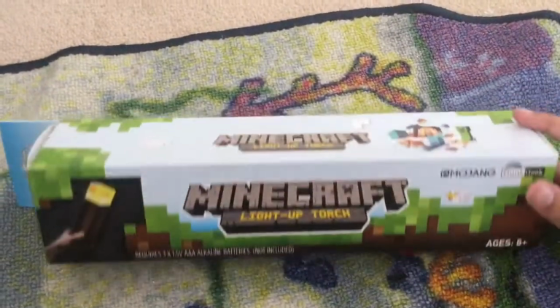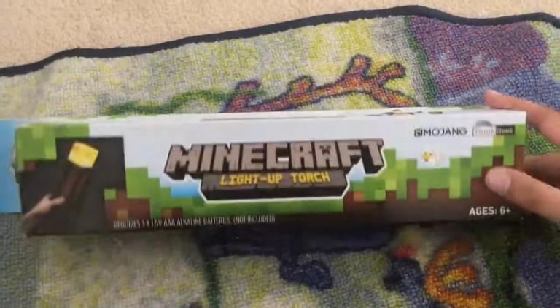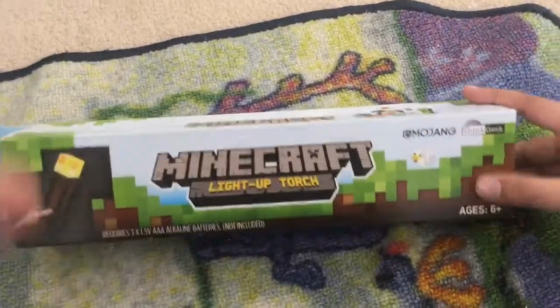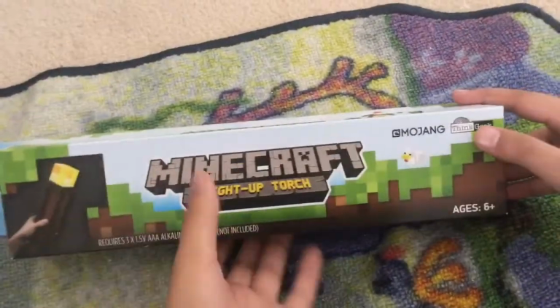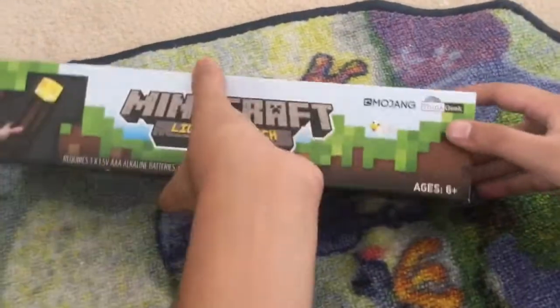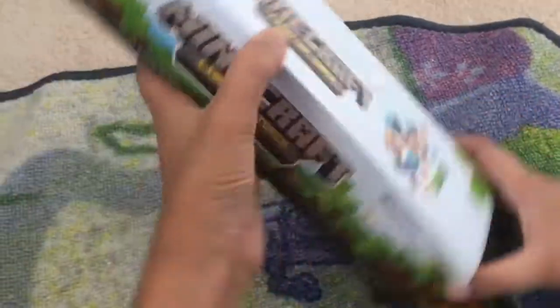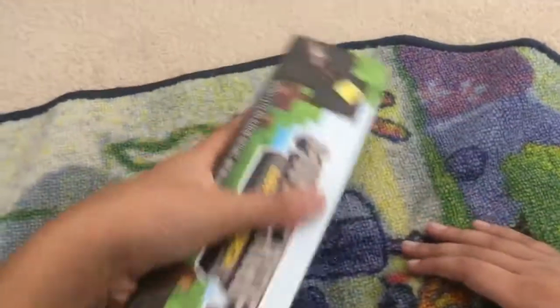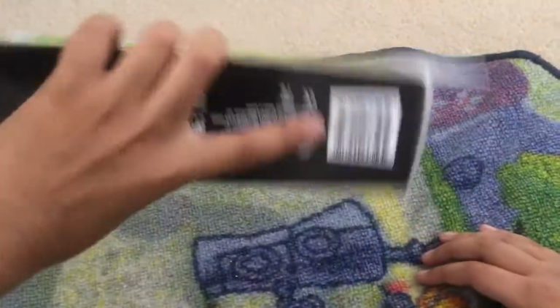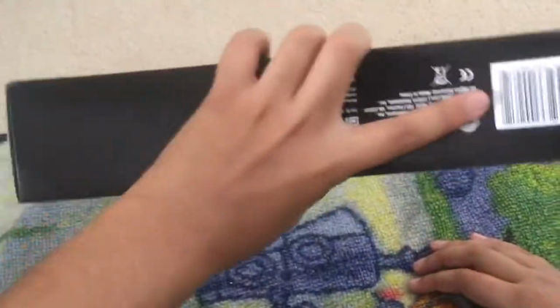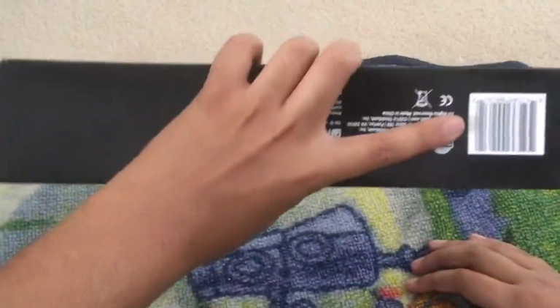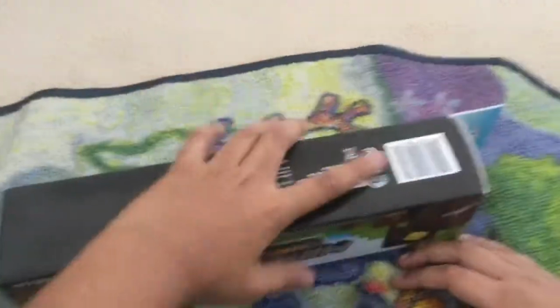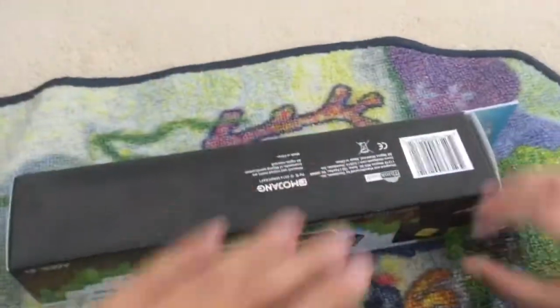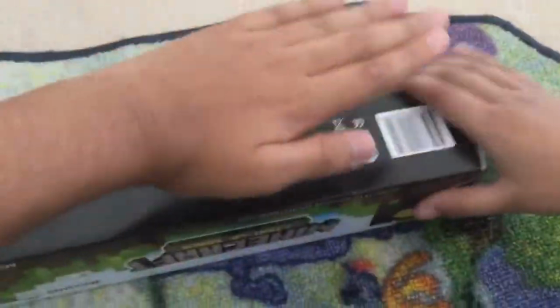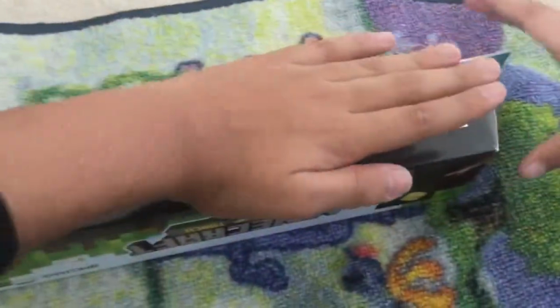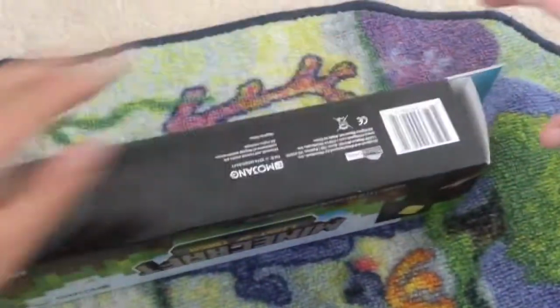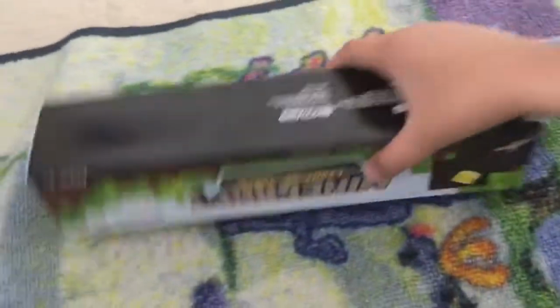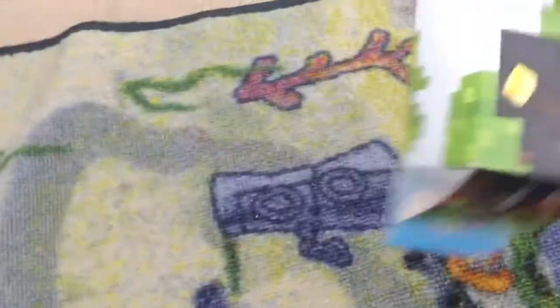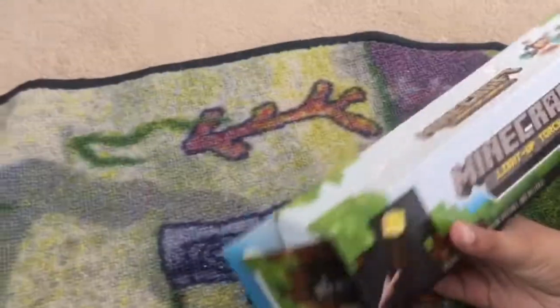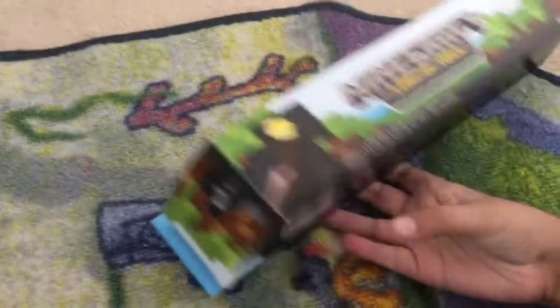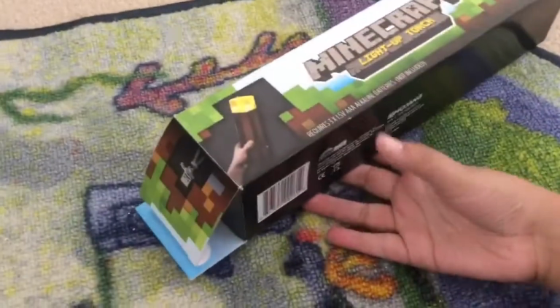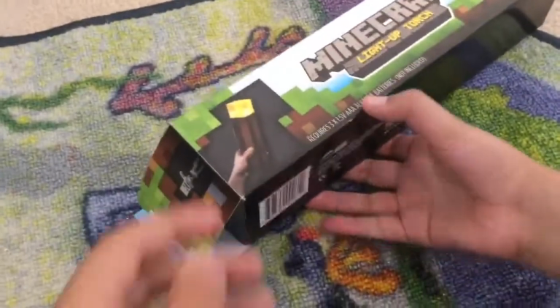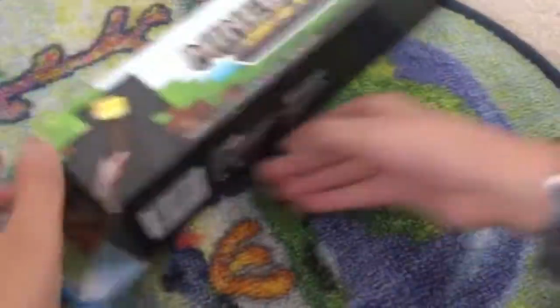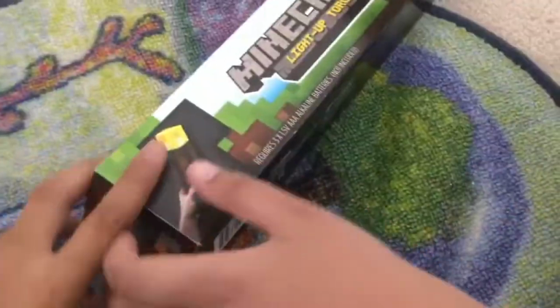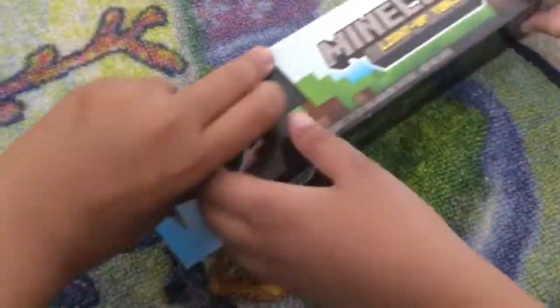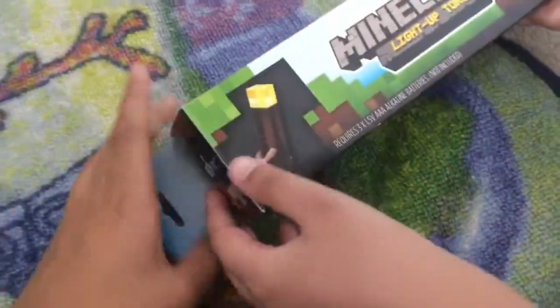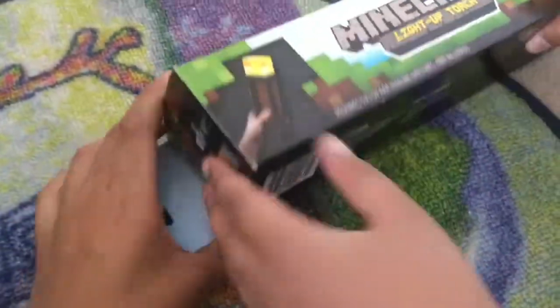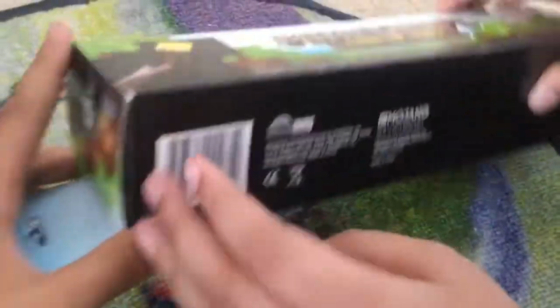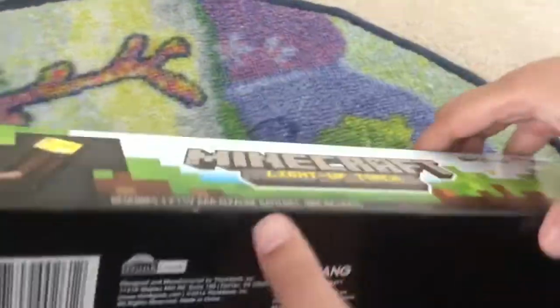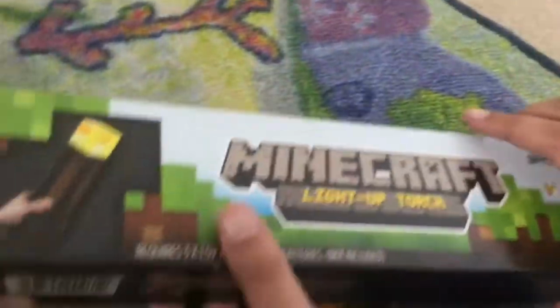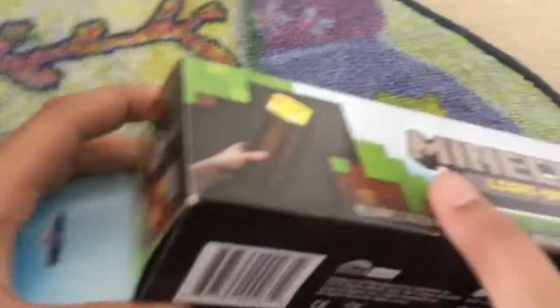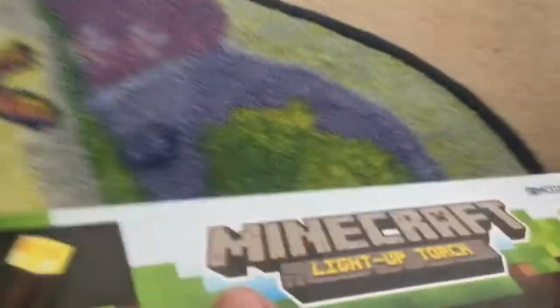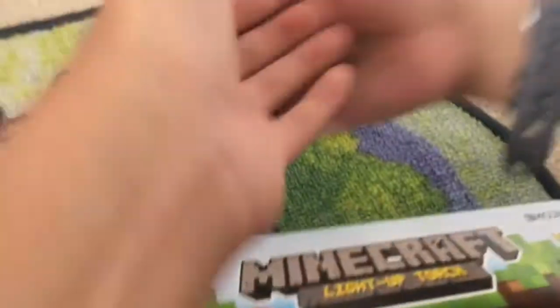It's ages 6 and up, from ThinkGeek. It's quite big. Can you please read what it says at the back? It requires three AA batteries, but we have that luckily.